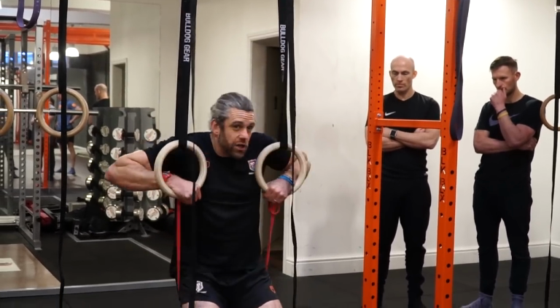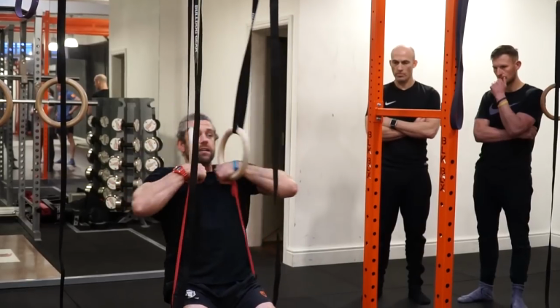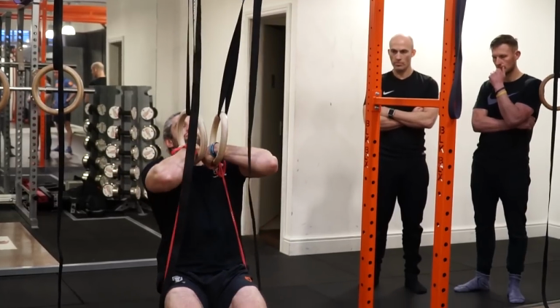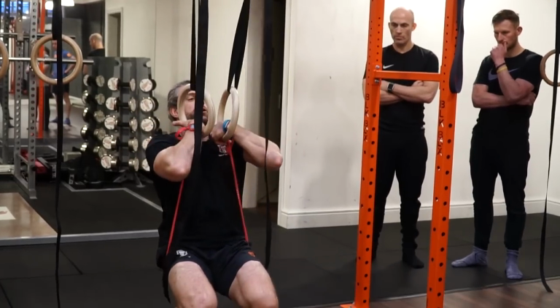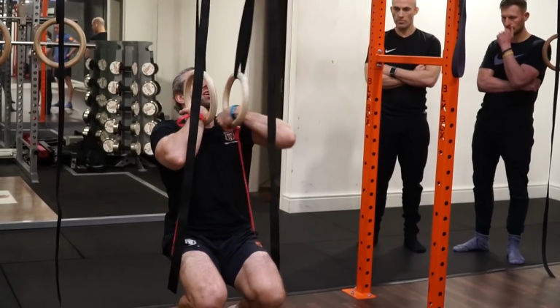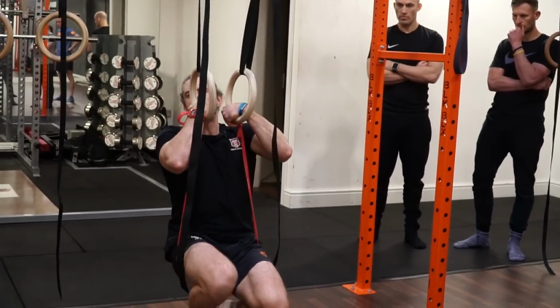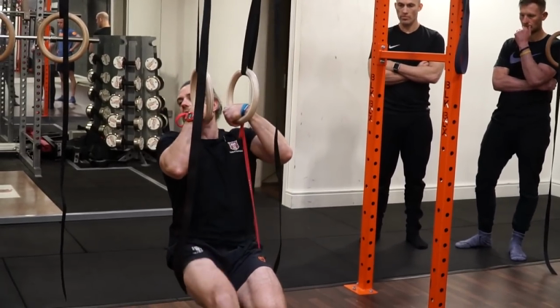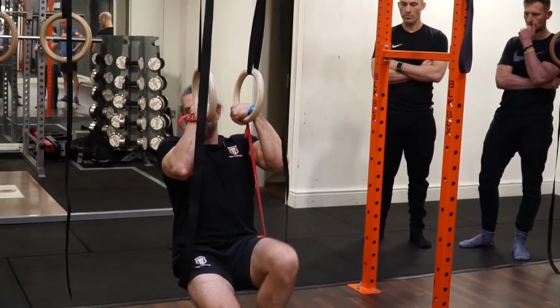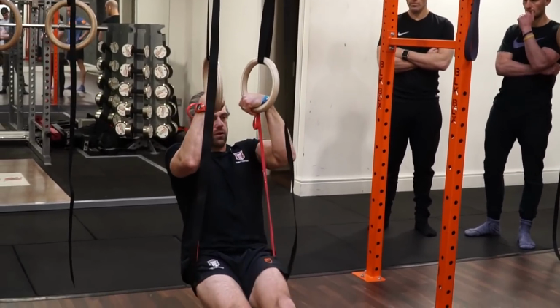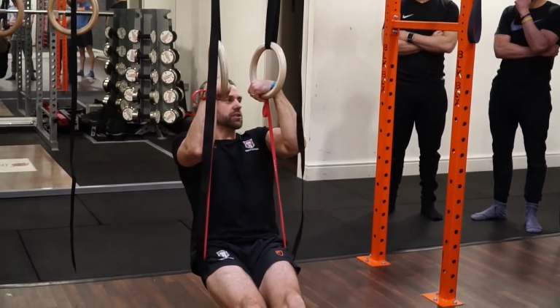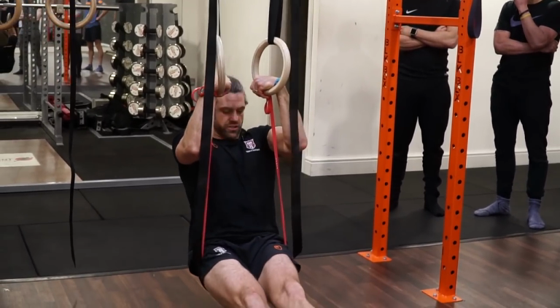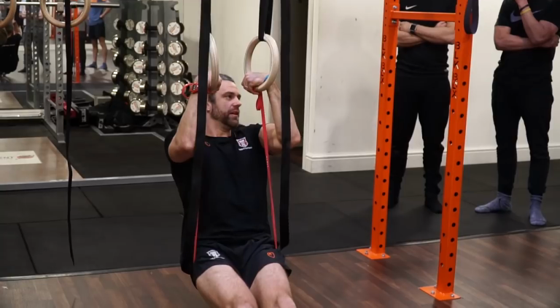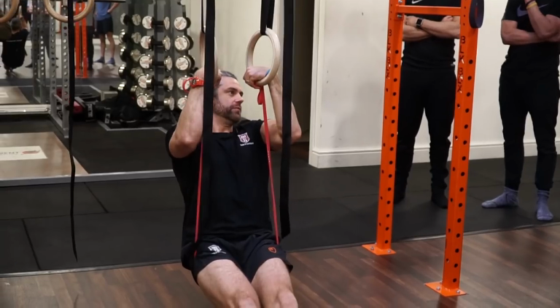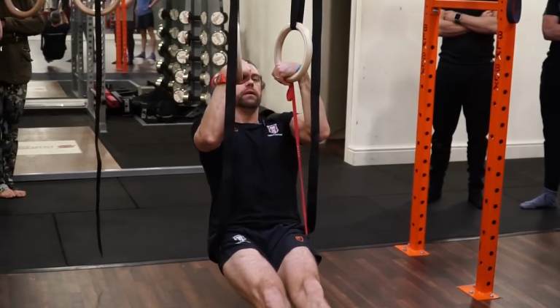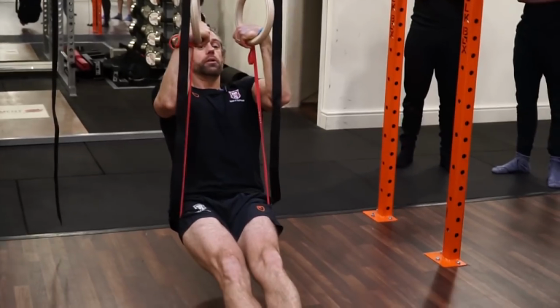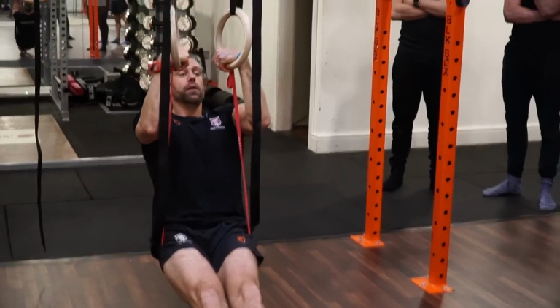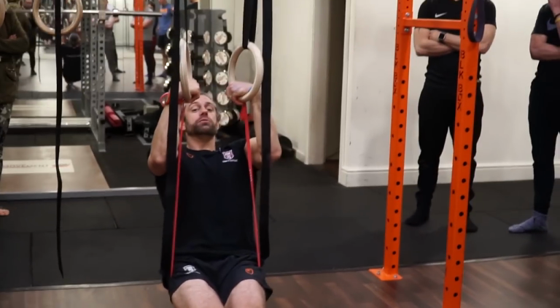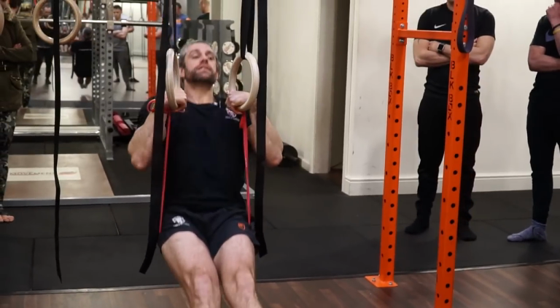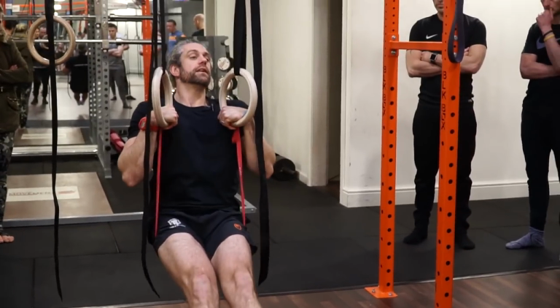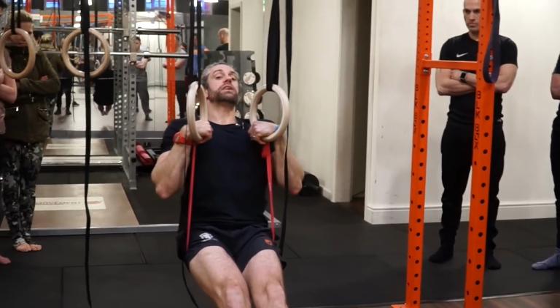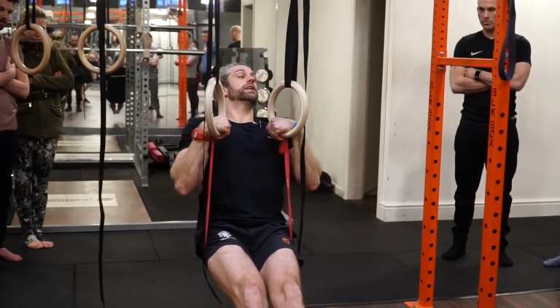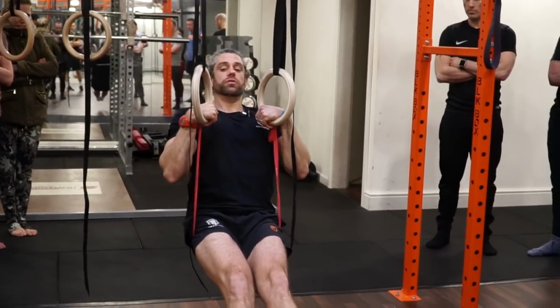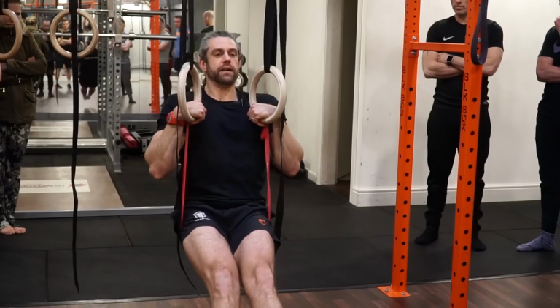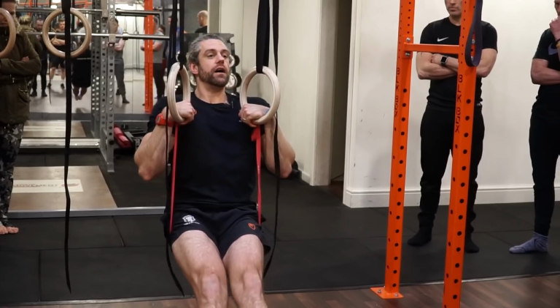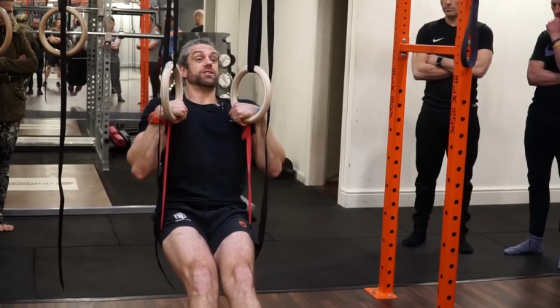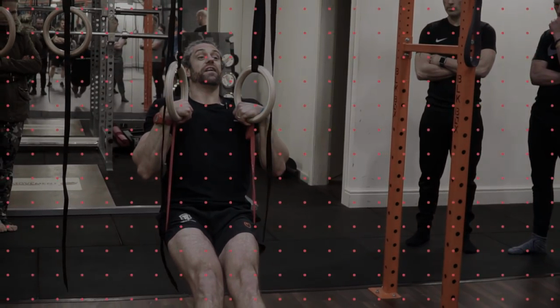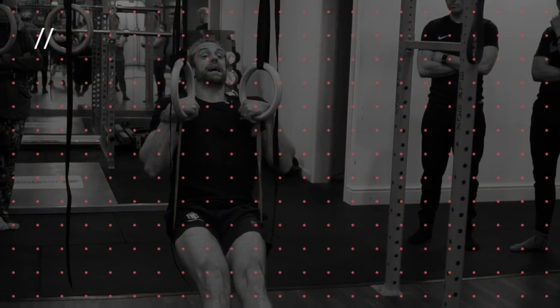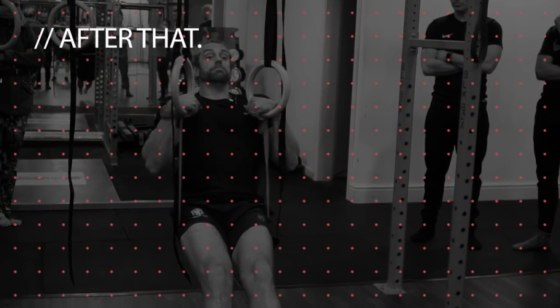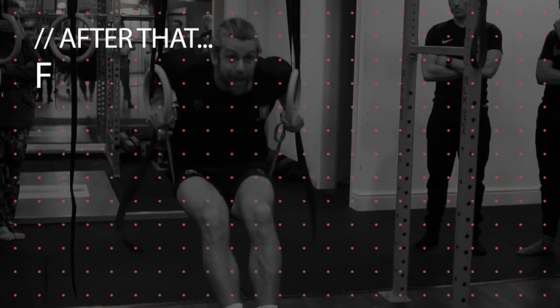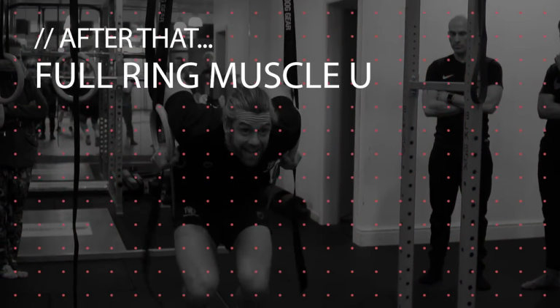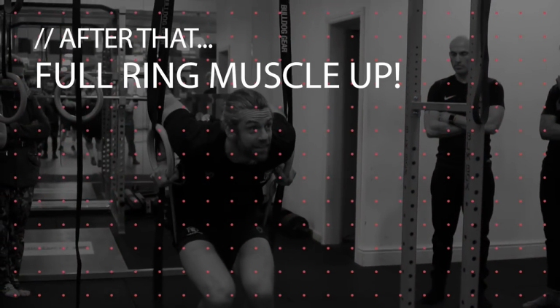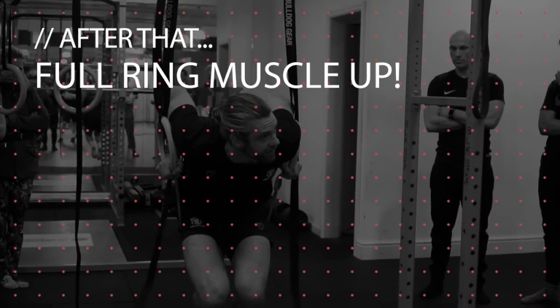Sit on the band, come down into your false grip position. Because we're below the floor level, we're going to be in a bit of an L-sit position. Go thumb to chest, then imagine you're heading a football and take advantage of the gap between the rings — and there you are.